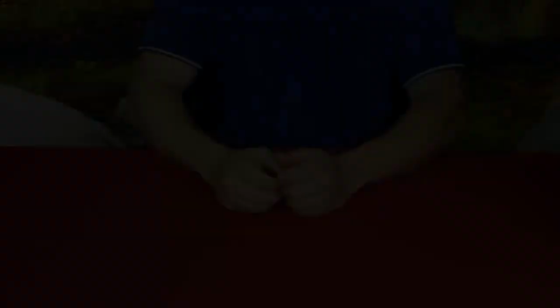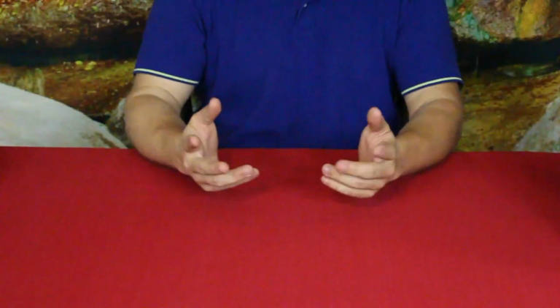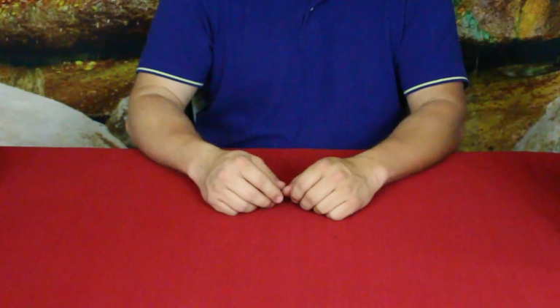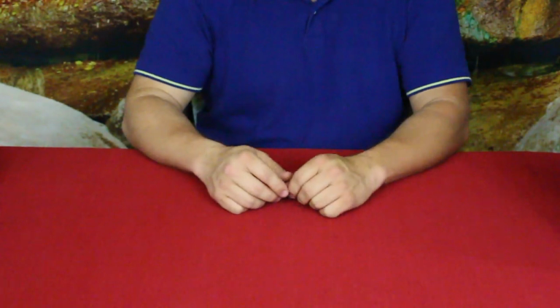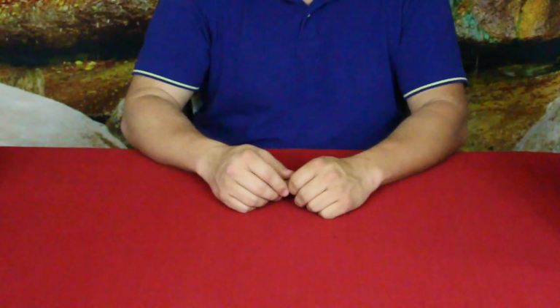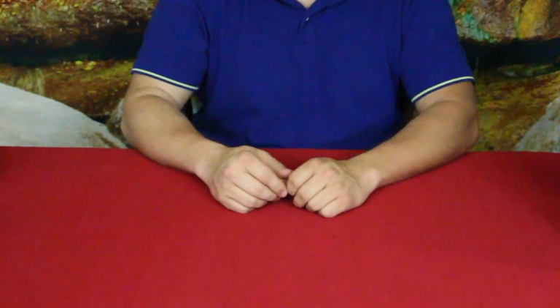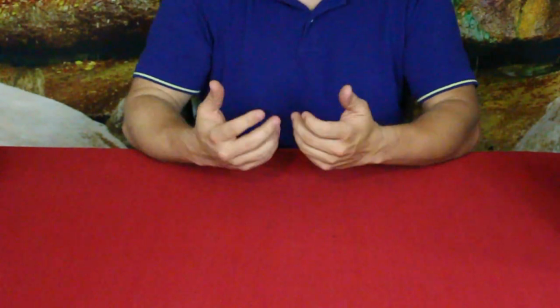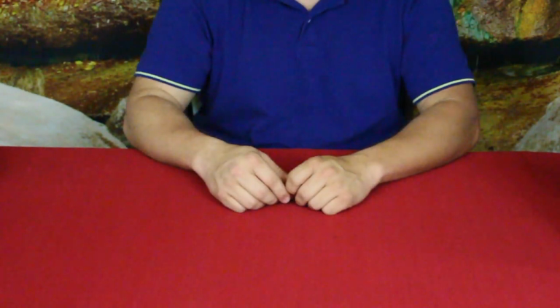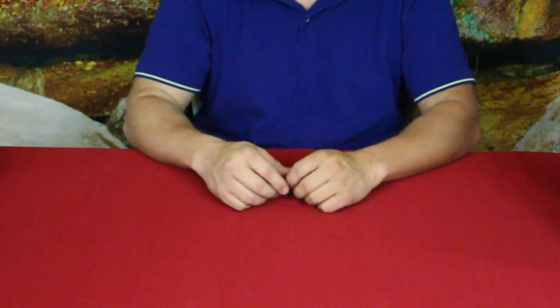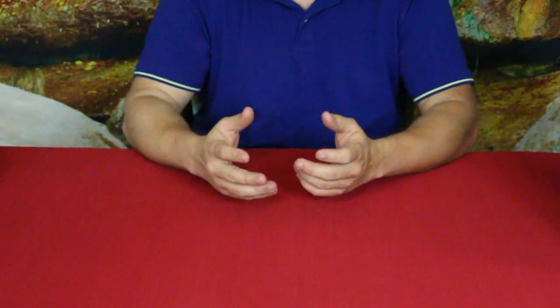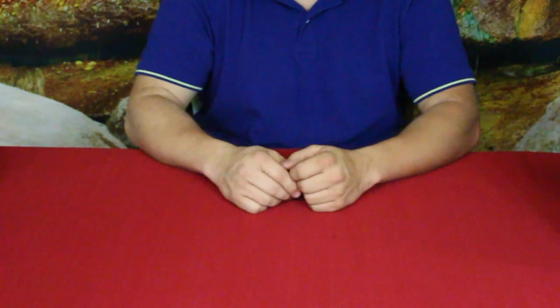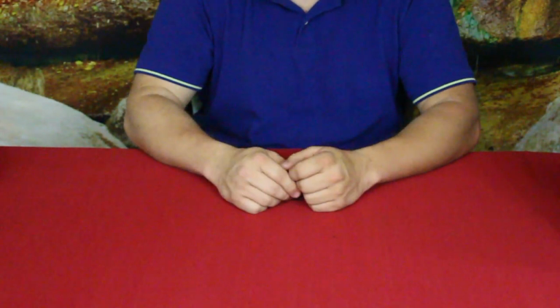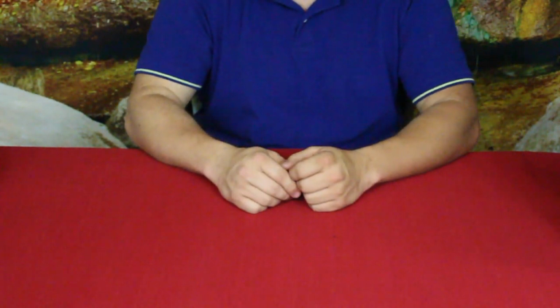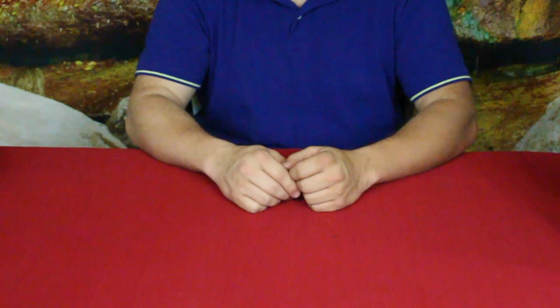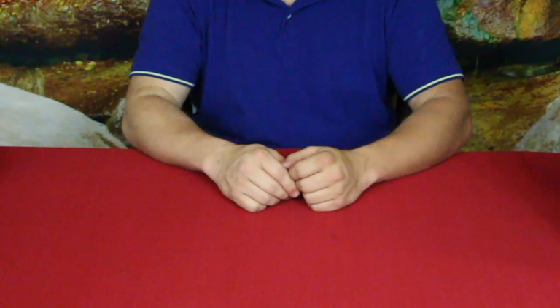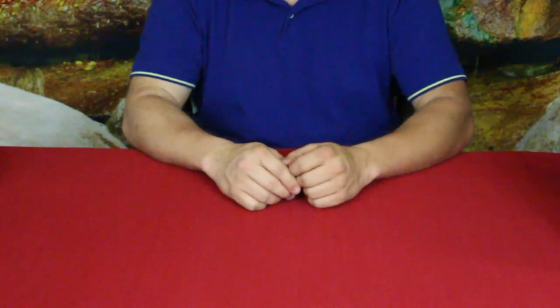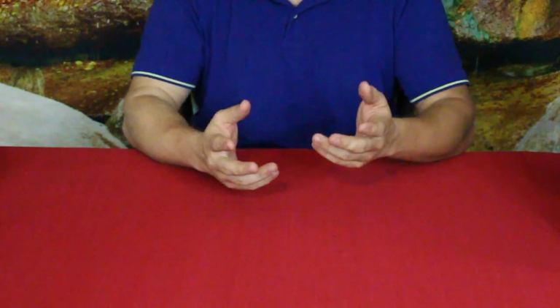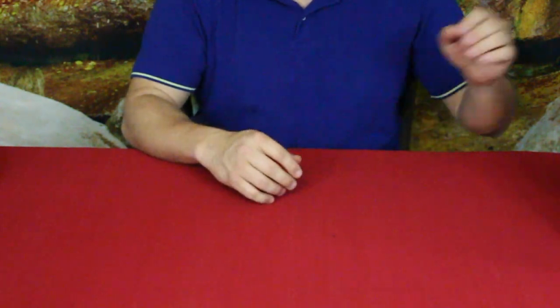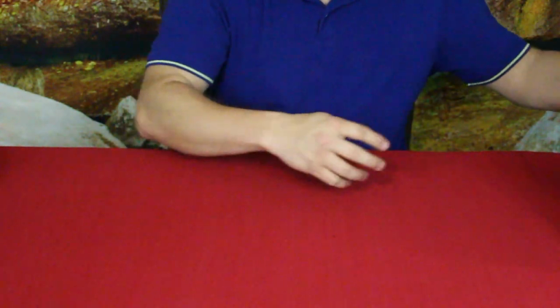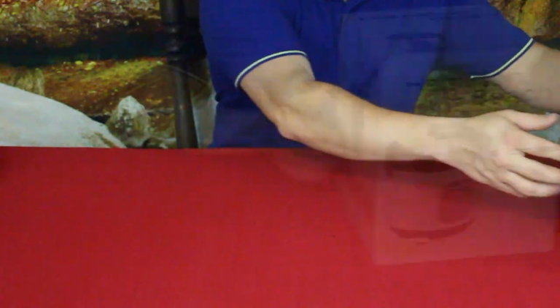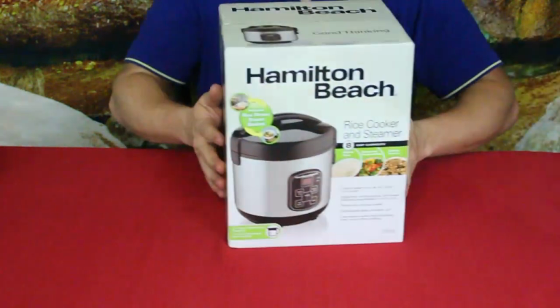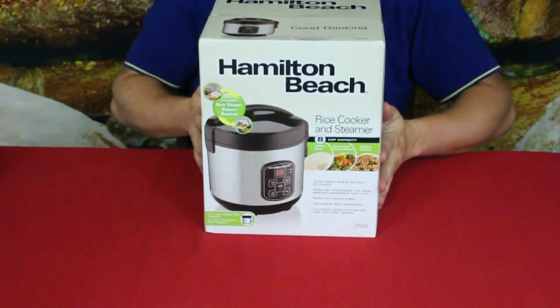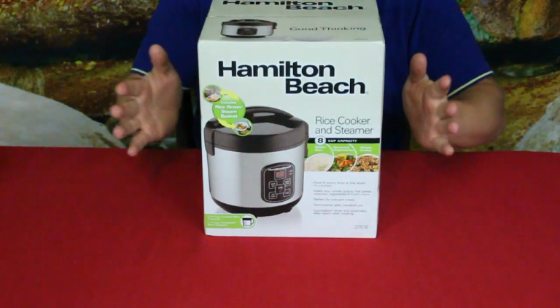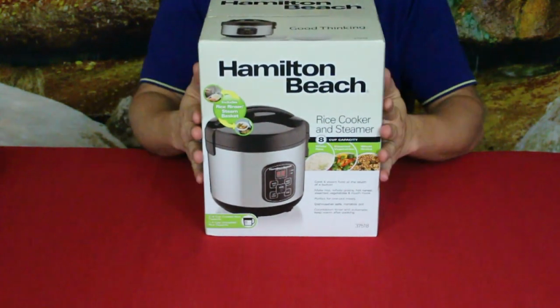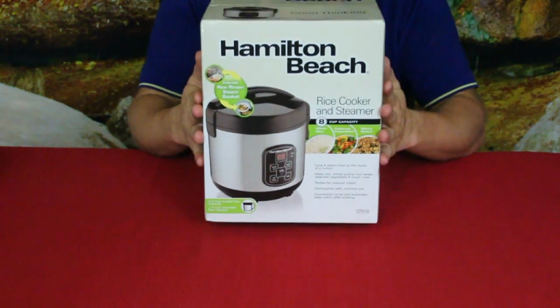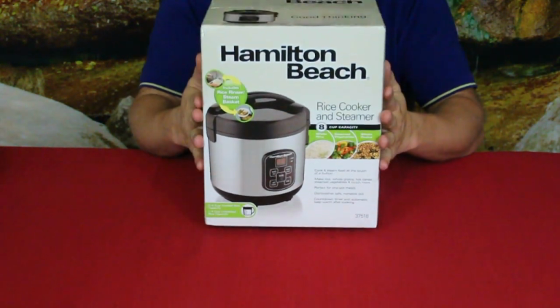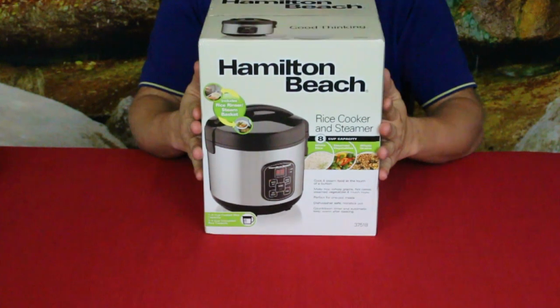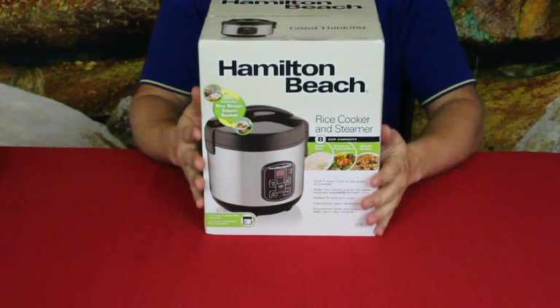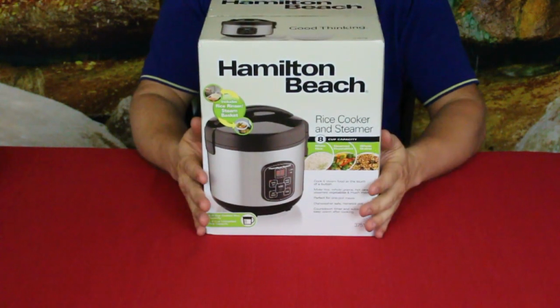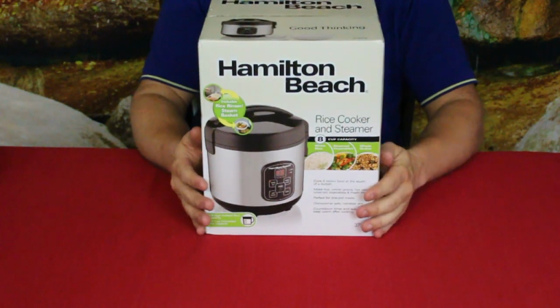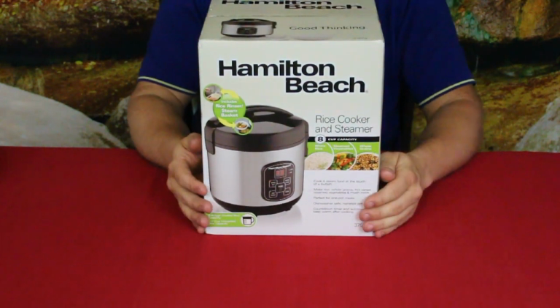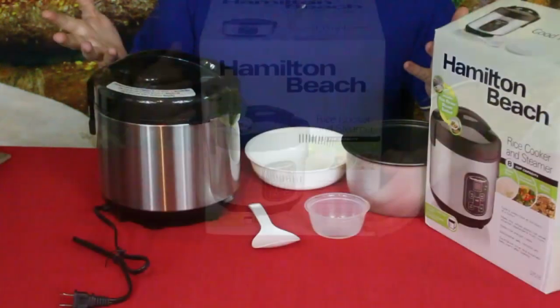Hello everybody, welcome back to the world of me, my name is Cougar. In this another episode from our Amazon review series, we got another package in today — as you can see, this is the Hamilton Beach brand rice cooker.